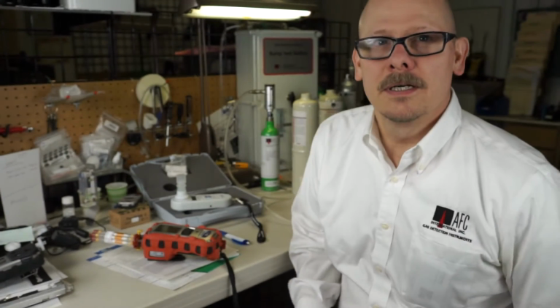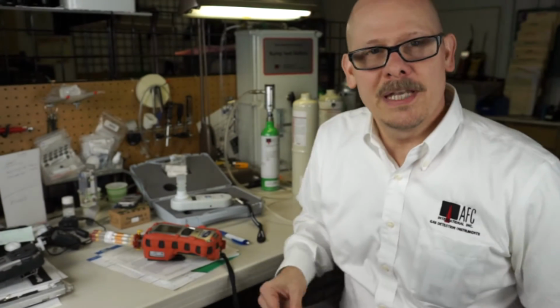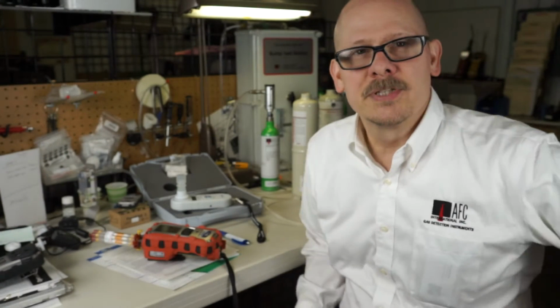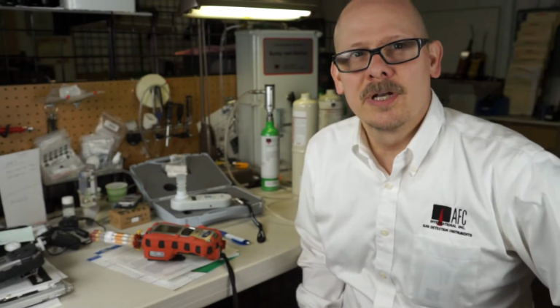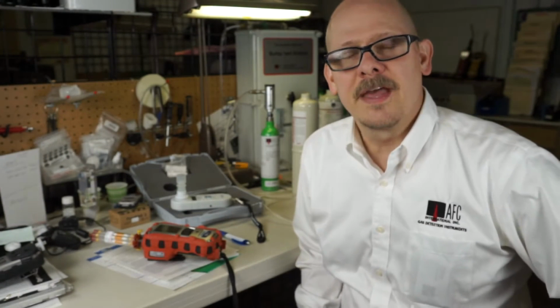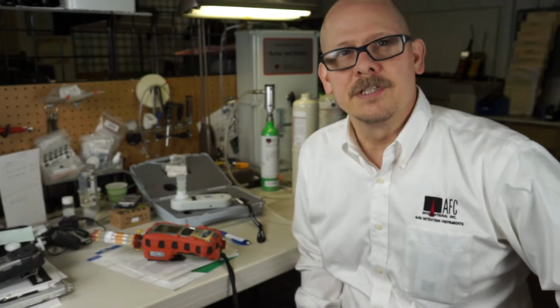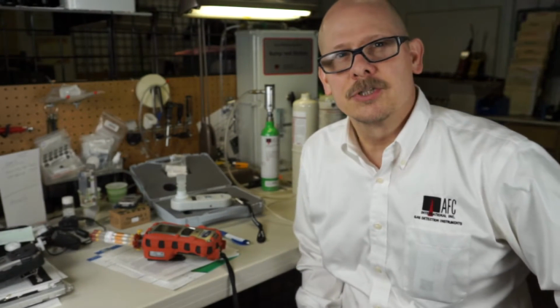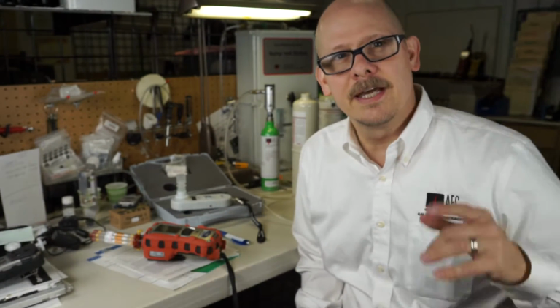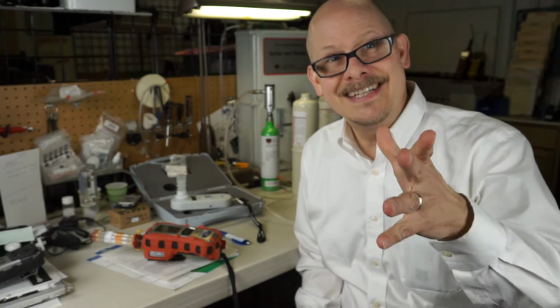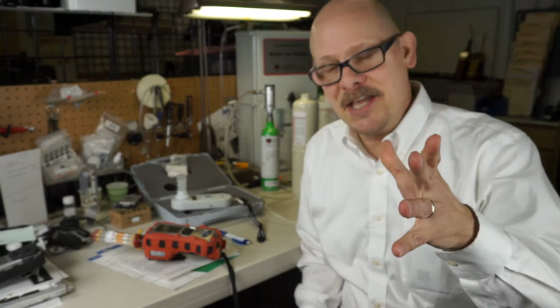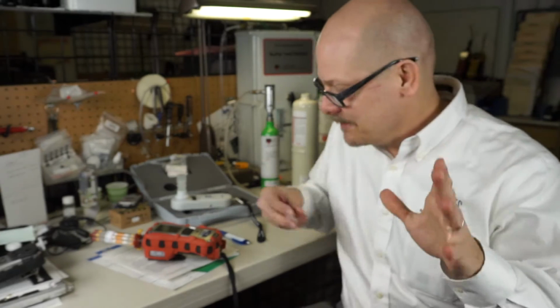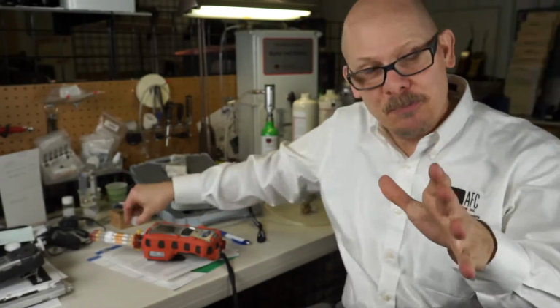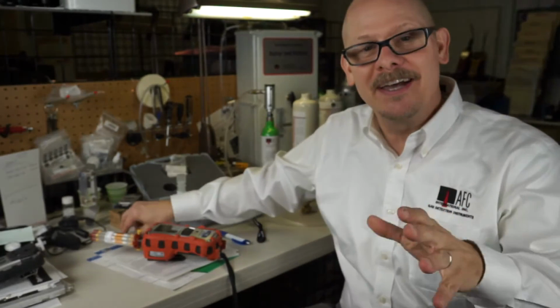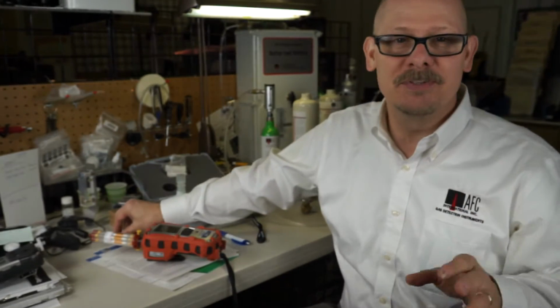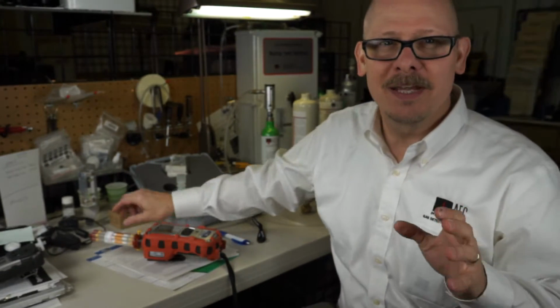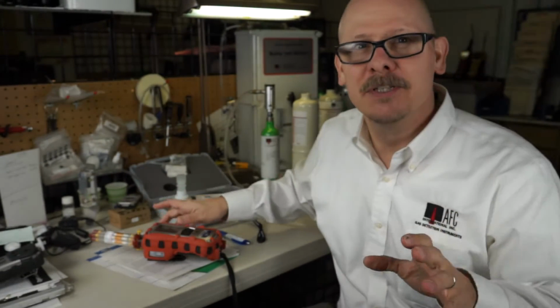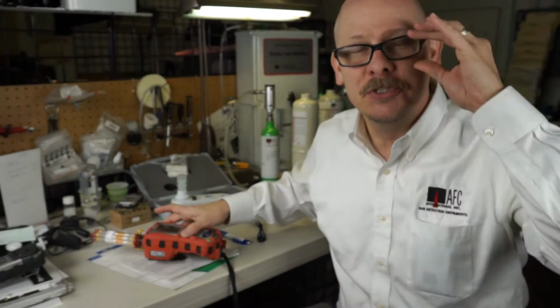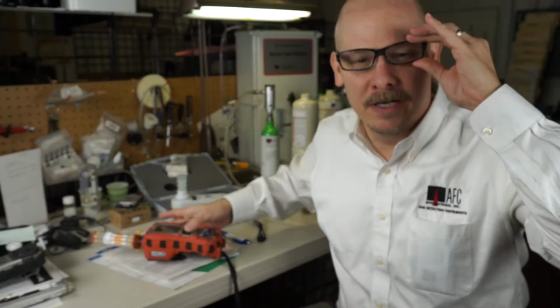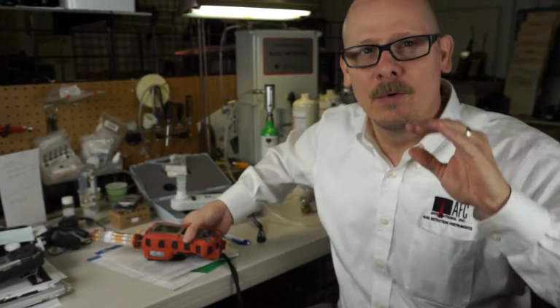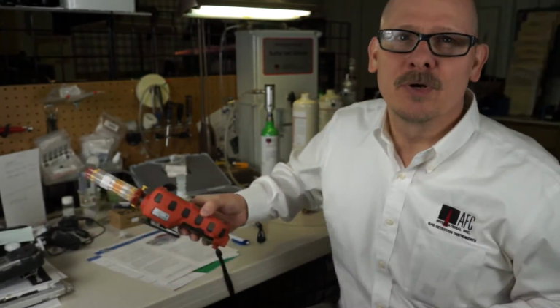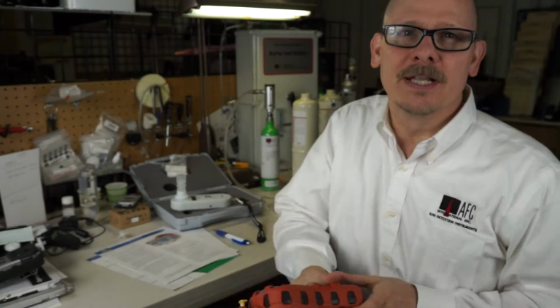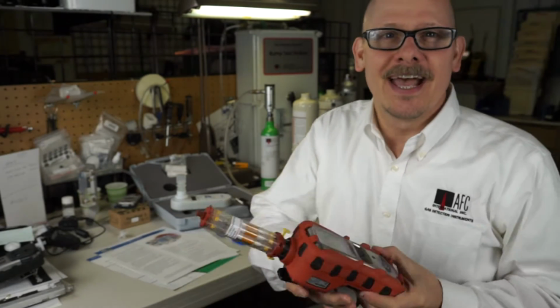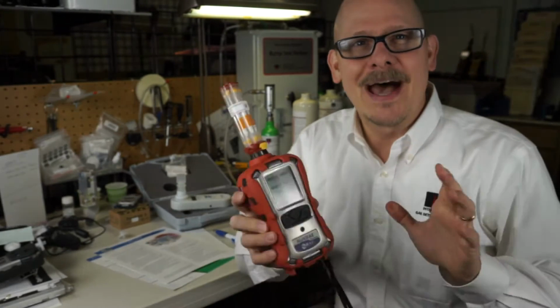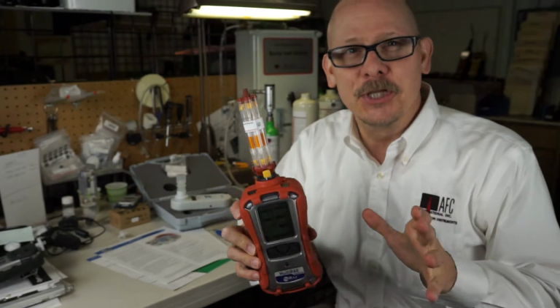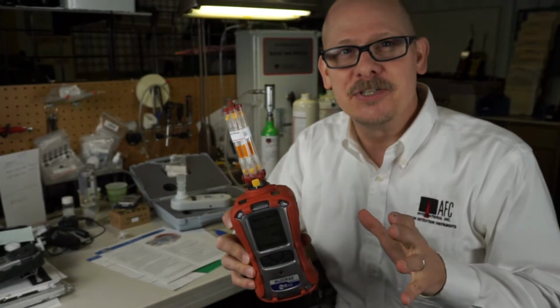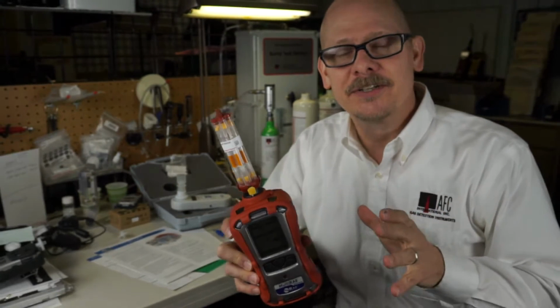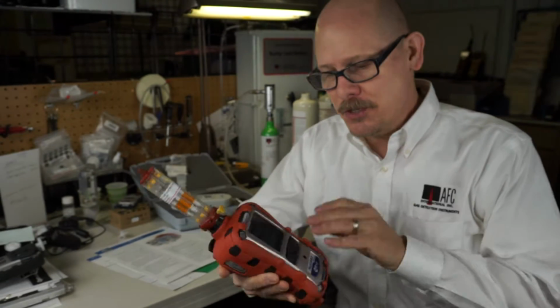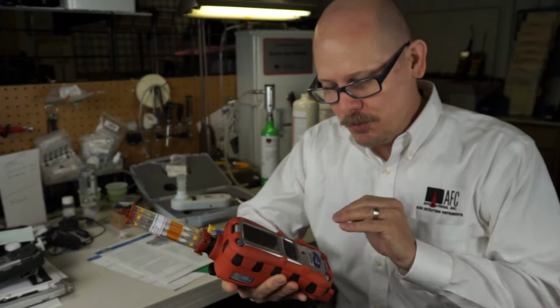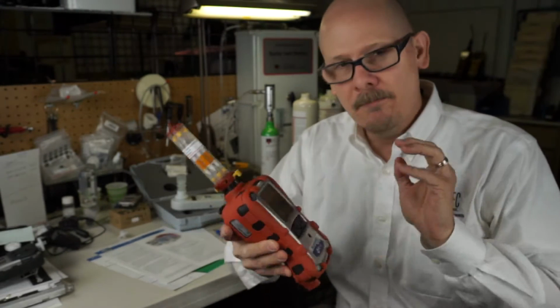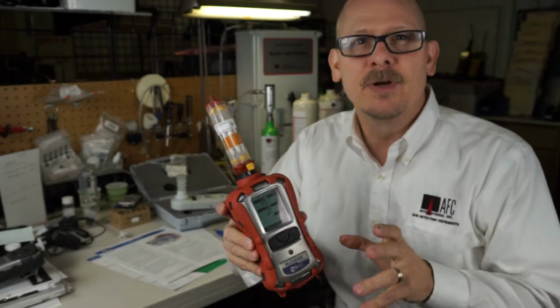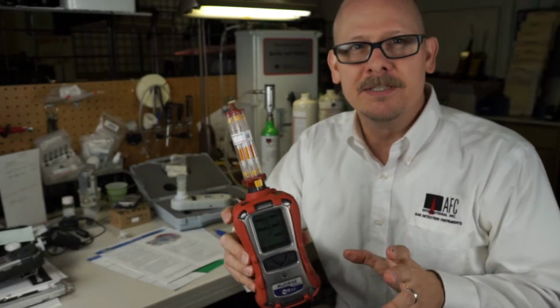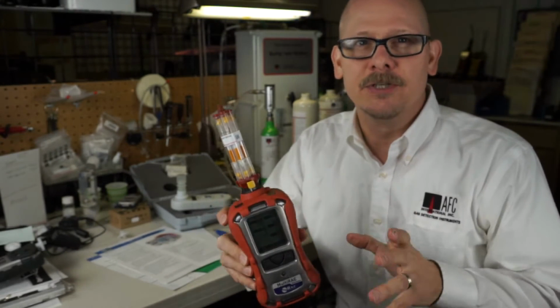Hello, my name is Jim Cinesco and I'm with AFC International. Today is a big surprise — I wasn't expecting to do a video on this product, but I have in my hot little hands the new Multi-Ray Benzene unit.